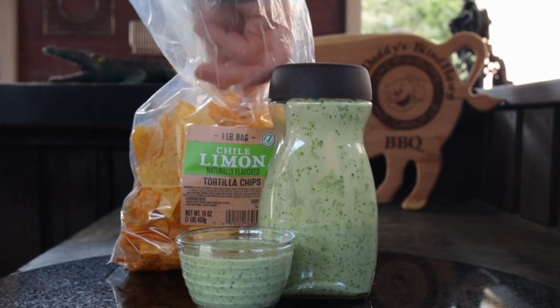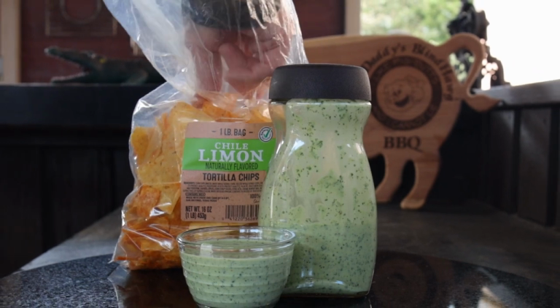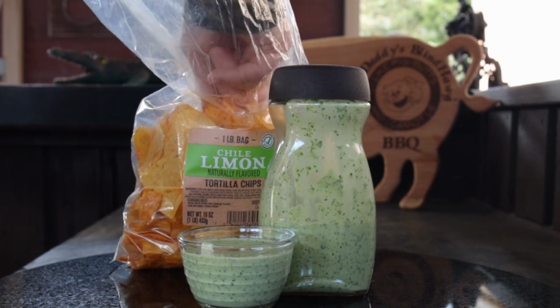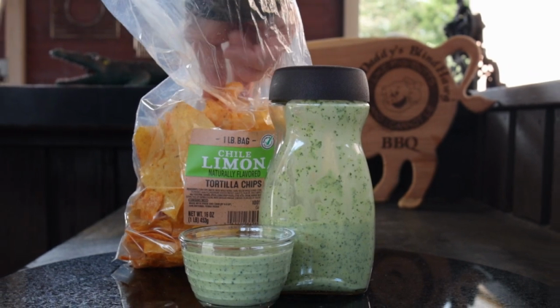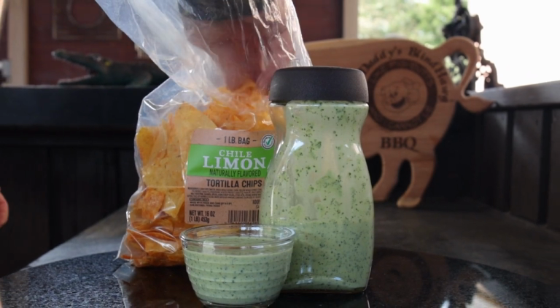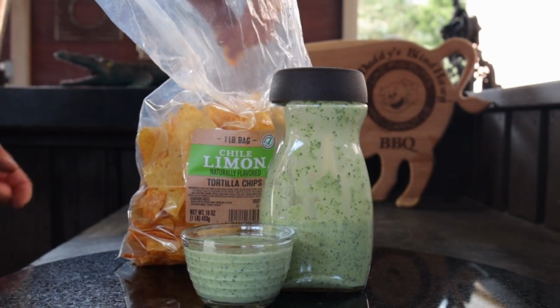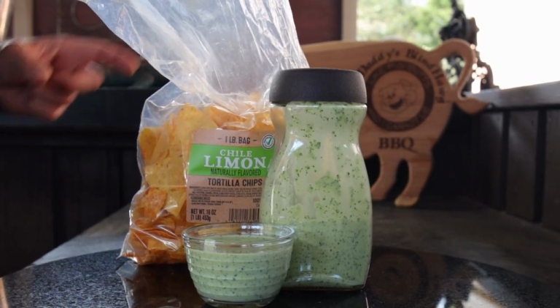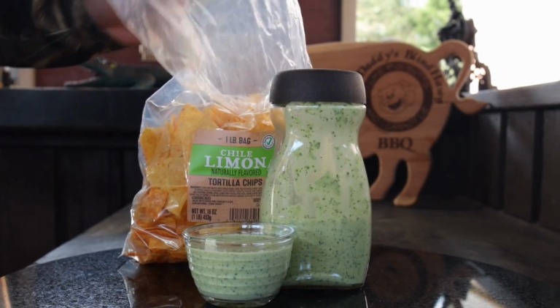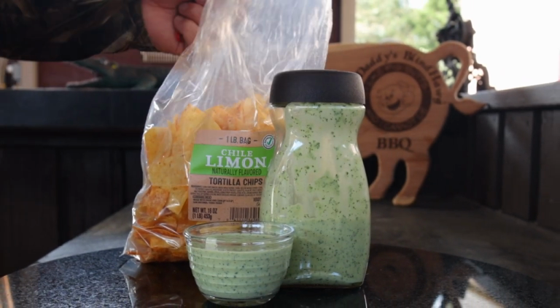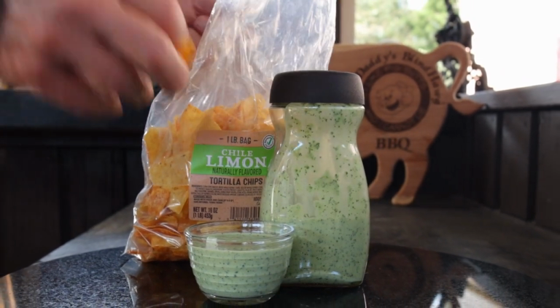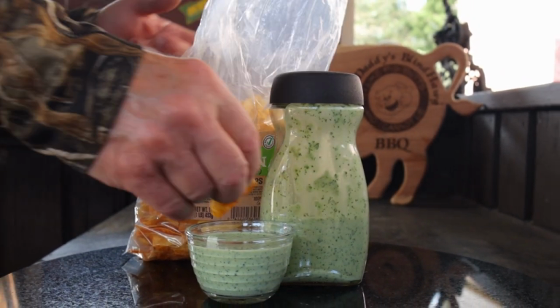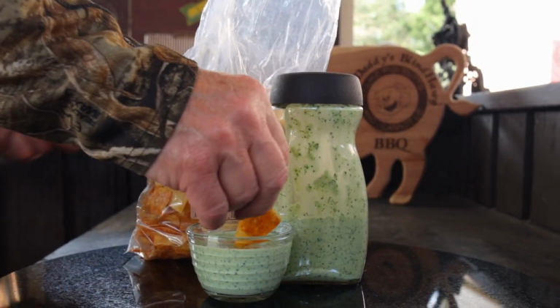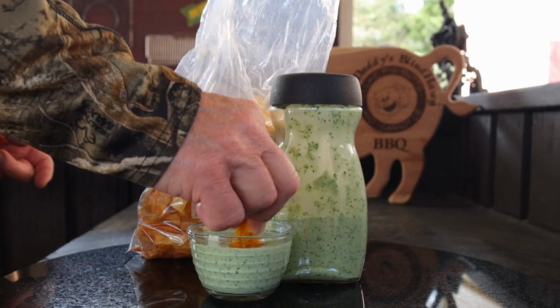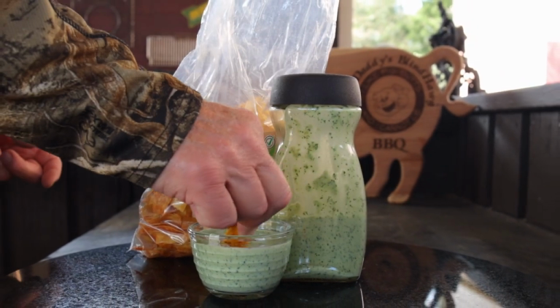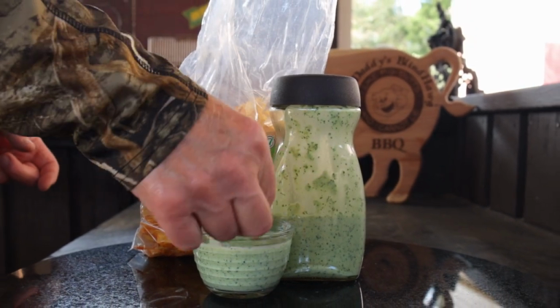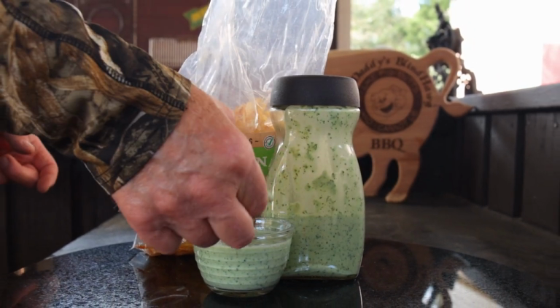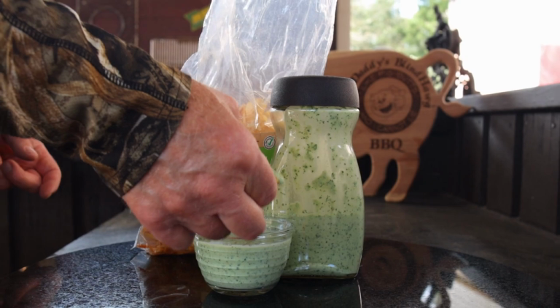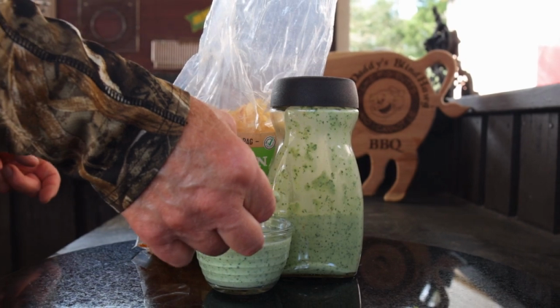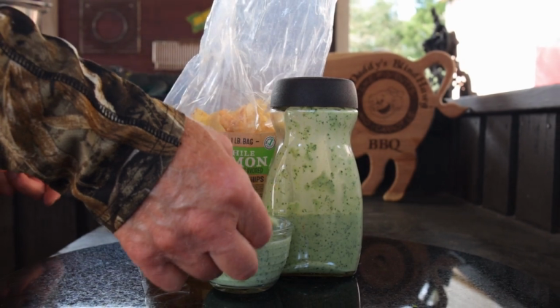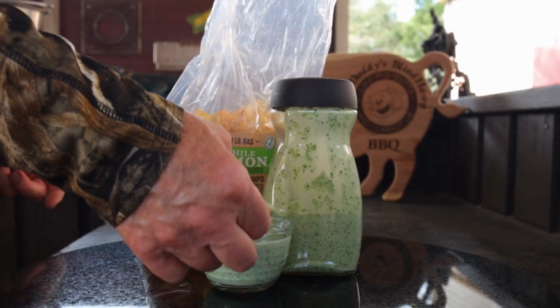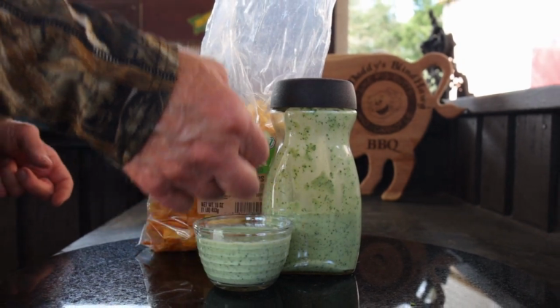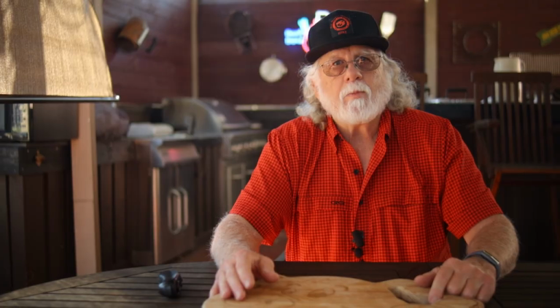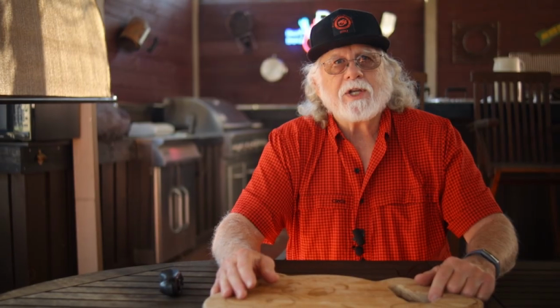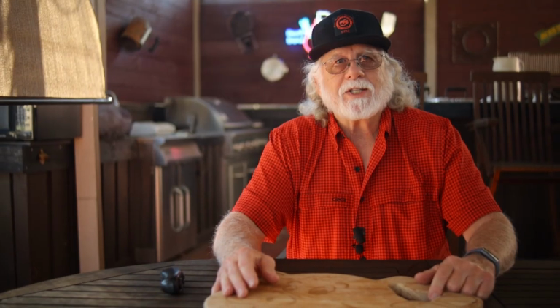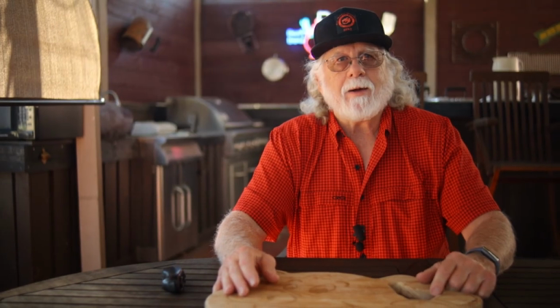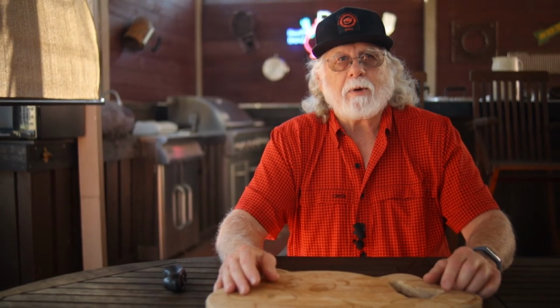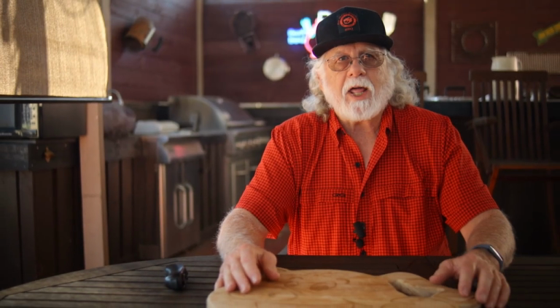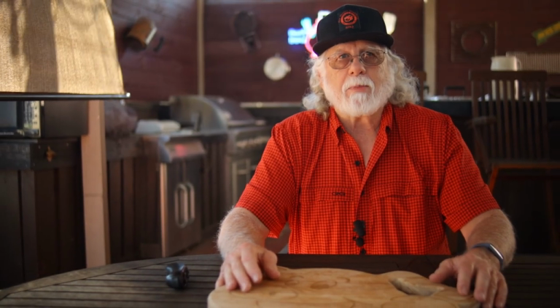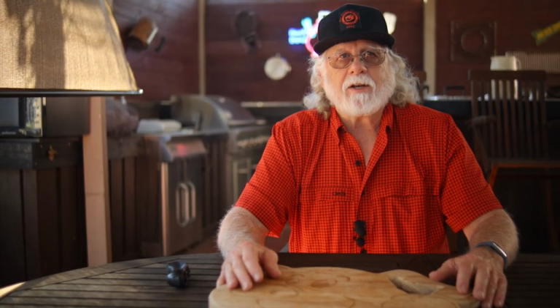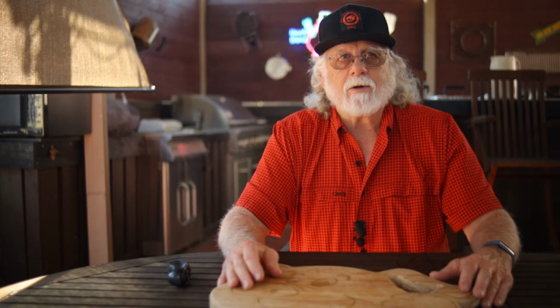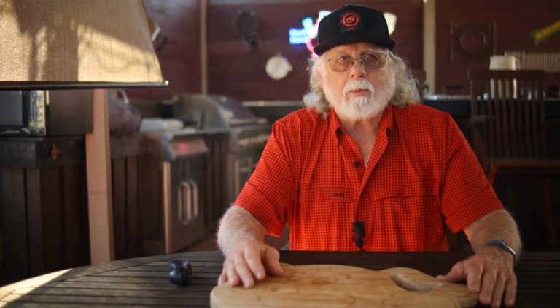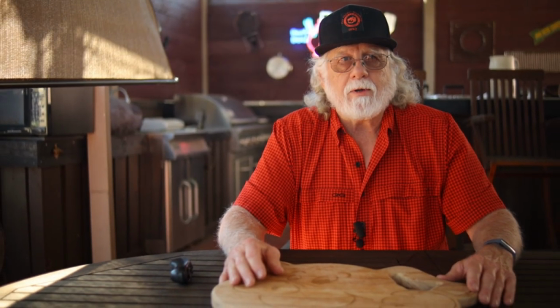If you like this recipe, I hope you hit that like button on your way out. Consider subscribing. Hope to see you next time at Pau Daddy's Blind Hog Barbecue.